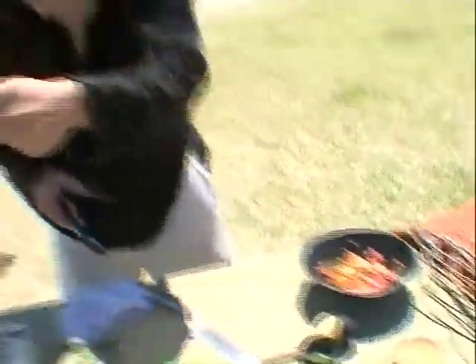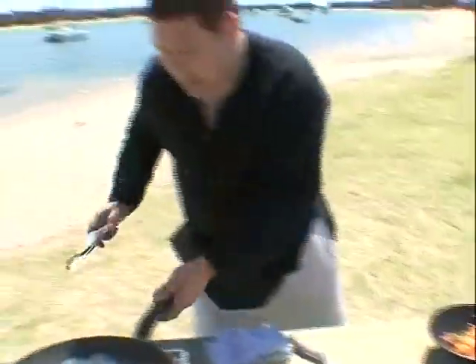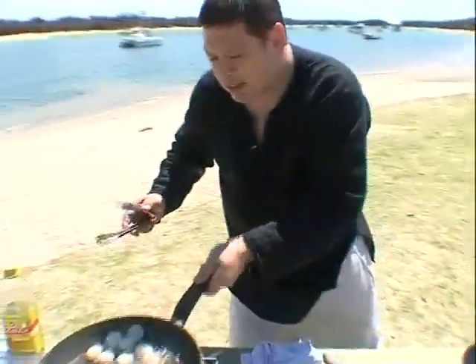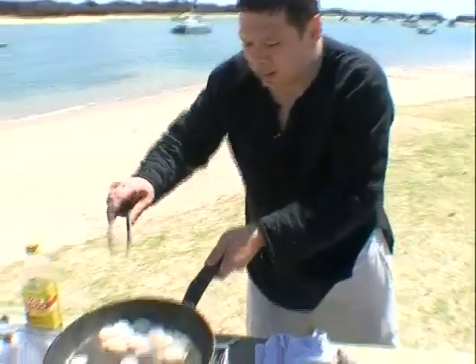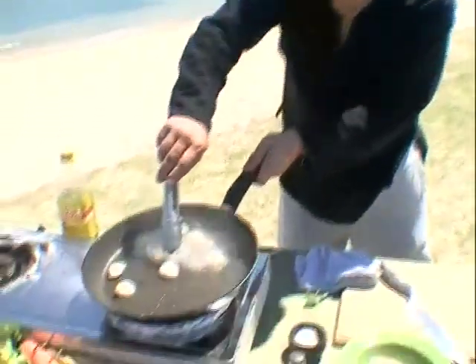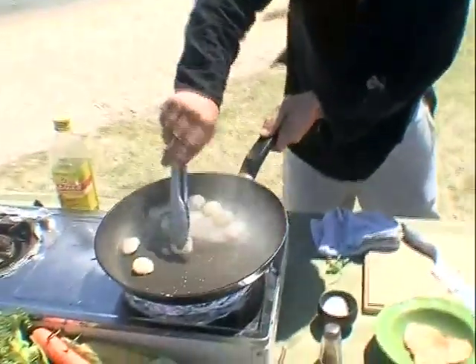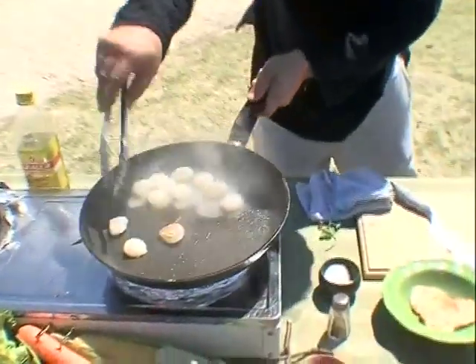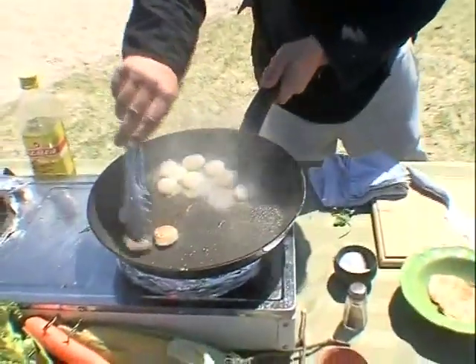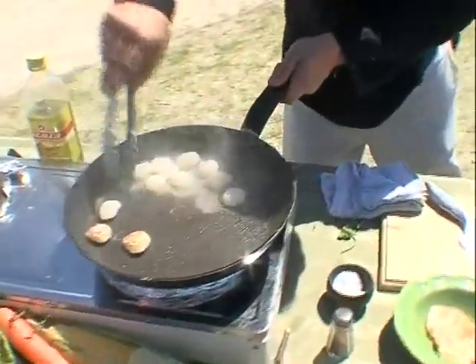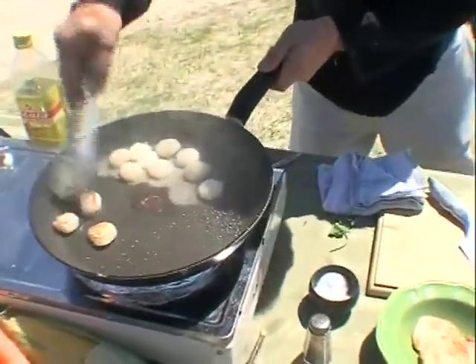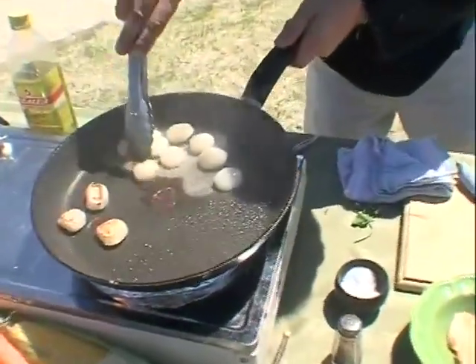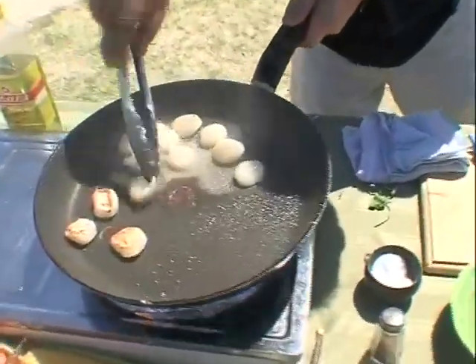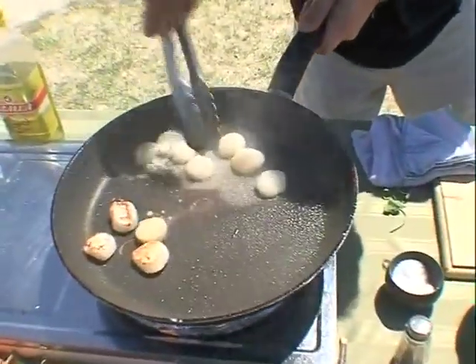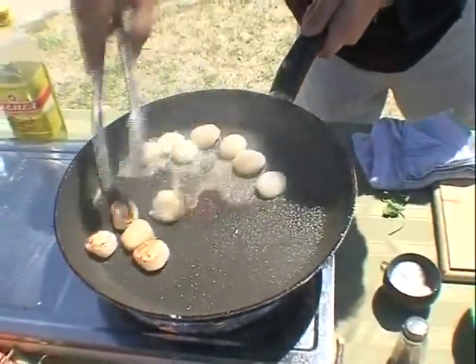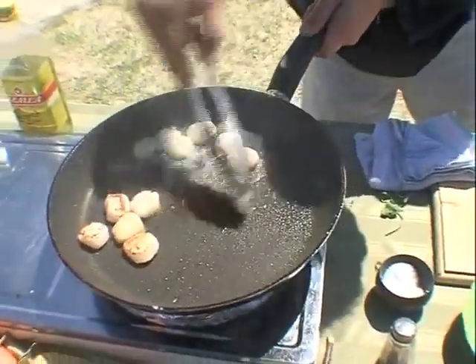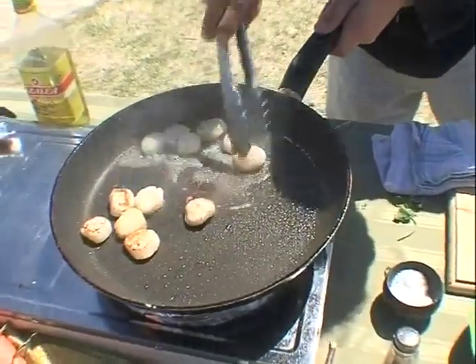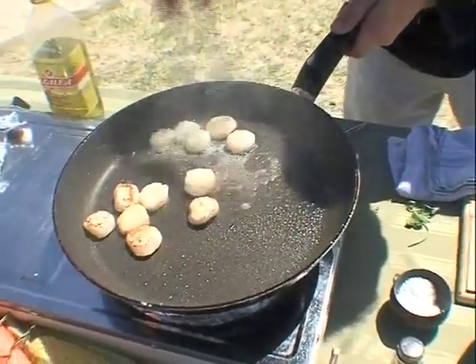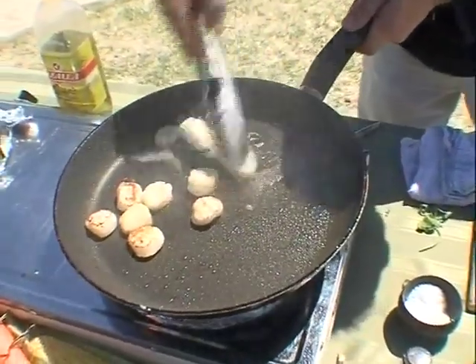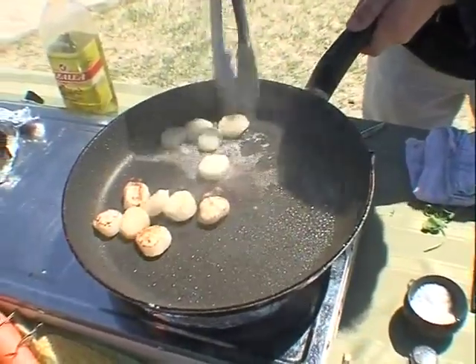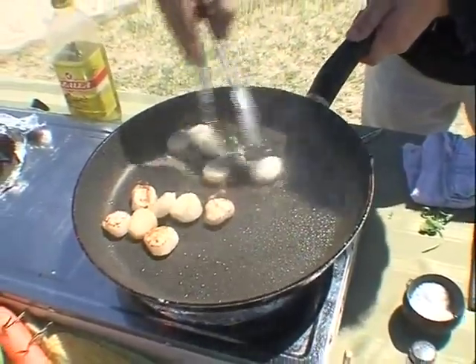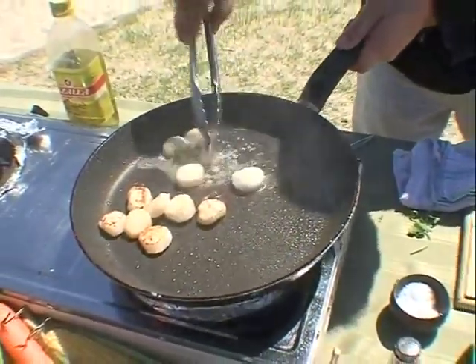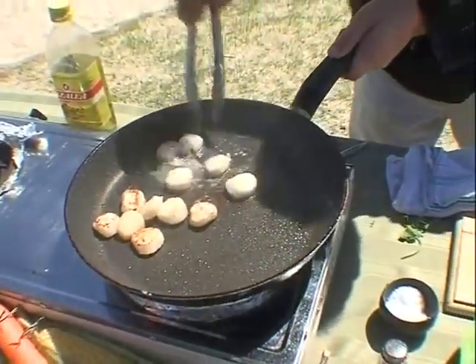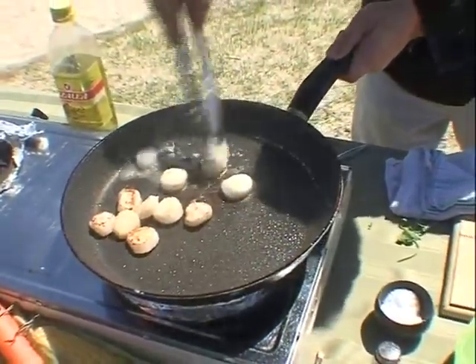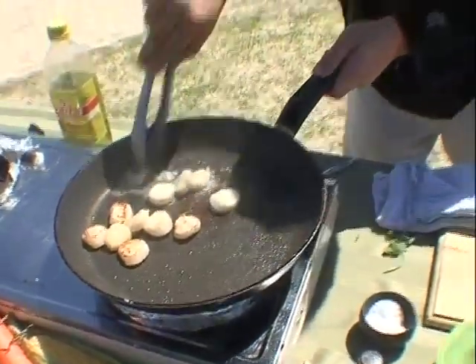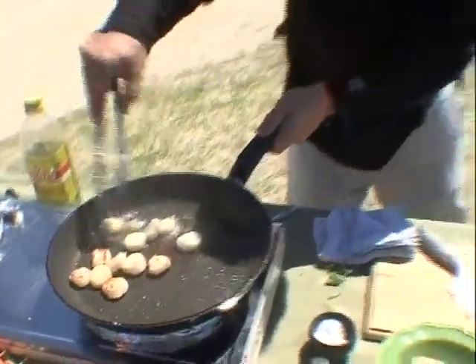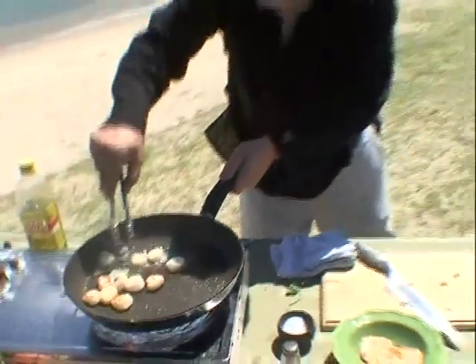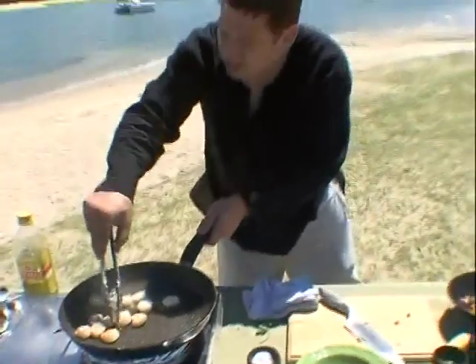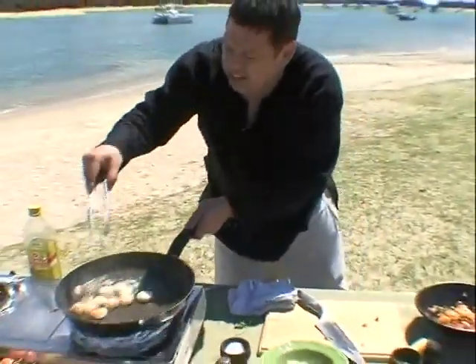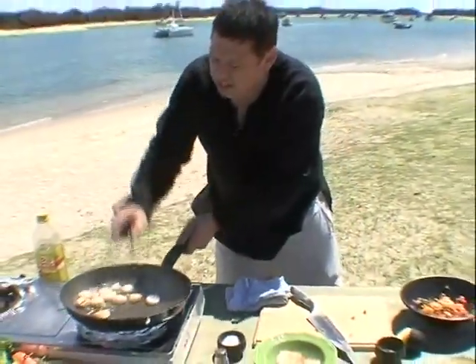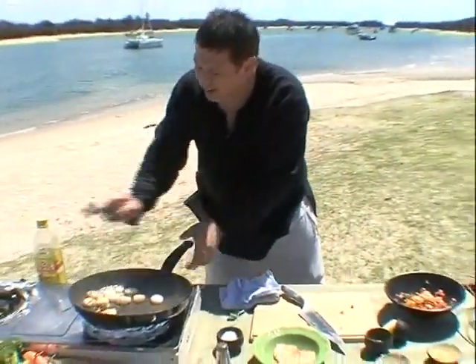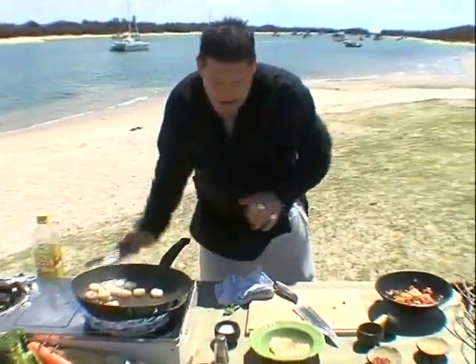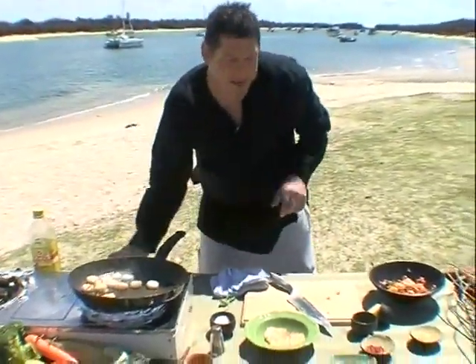Back over to the pan. Now these are cooking beautifully, so we're just going to flip these over — one, two — very quickly, and let the other side cook. Then they'll be done. Almost a minute to 30 seconds on each side.